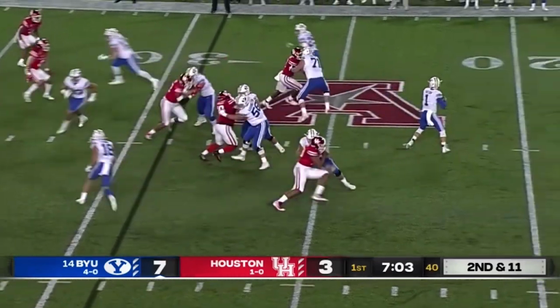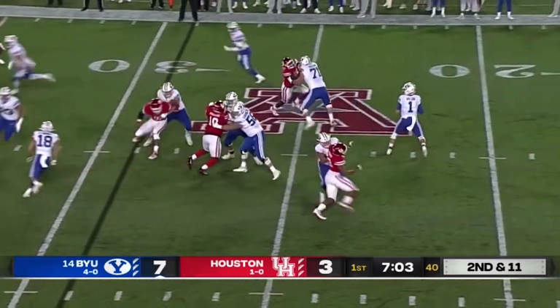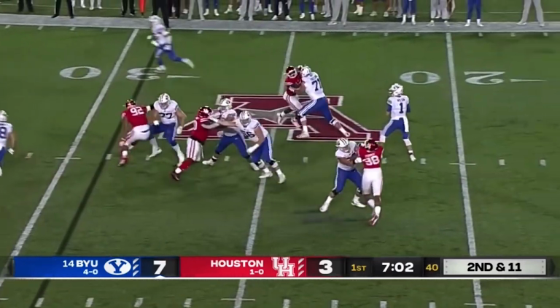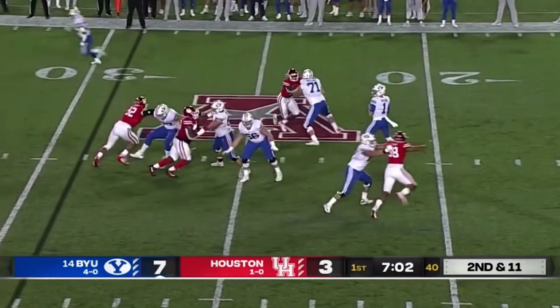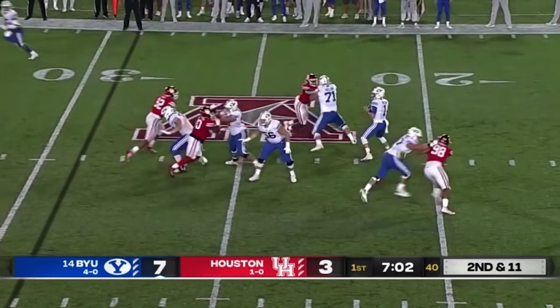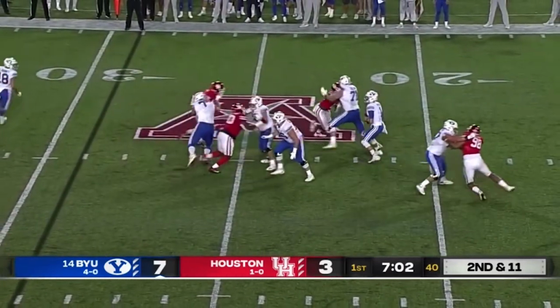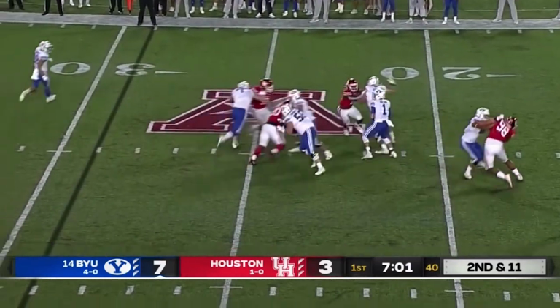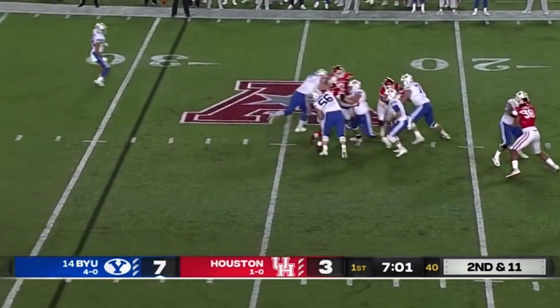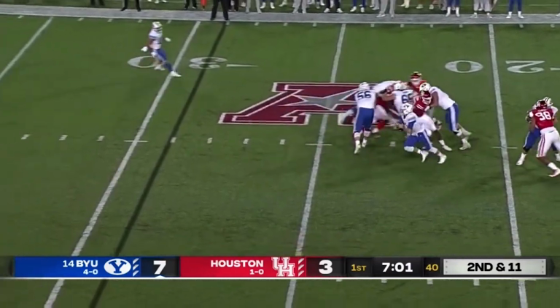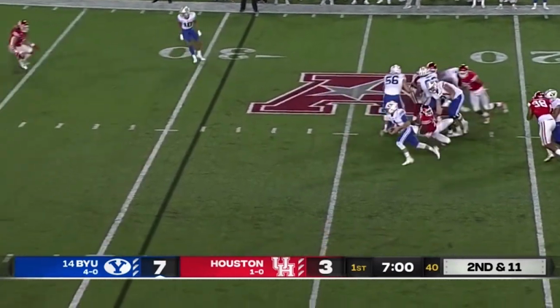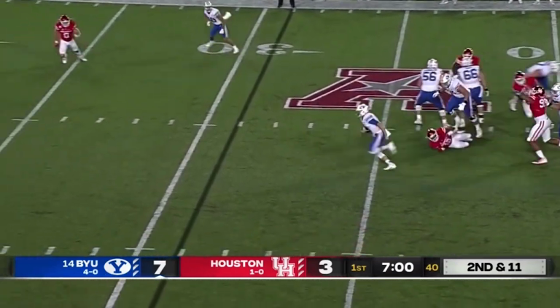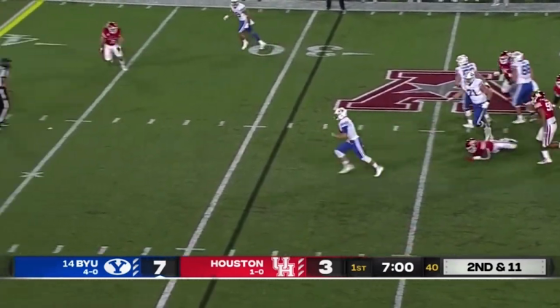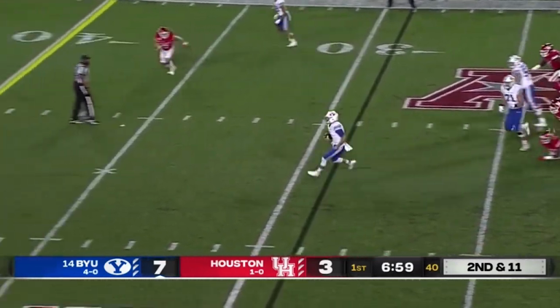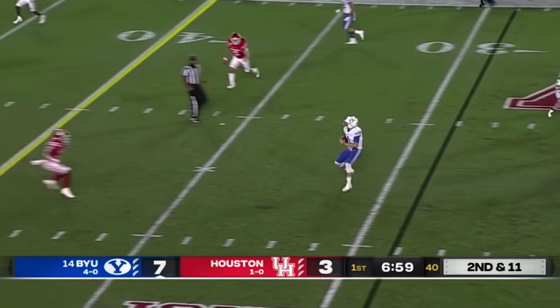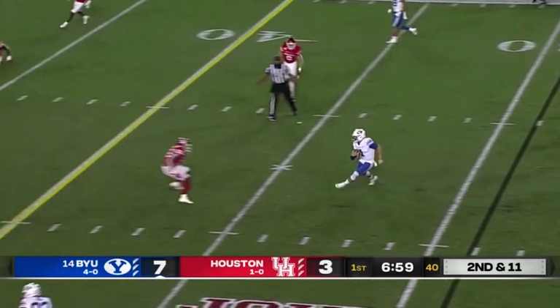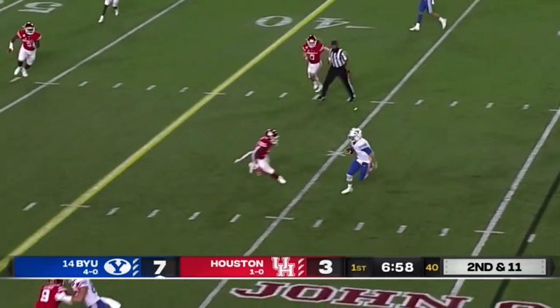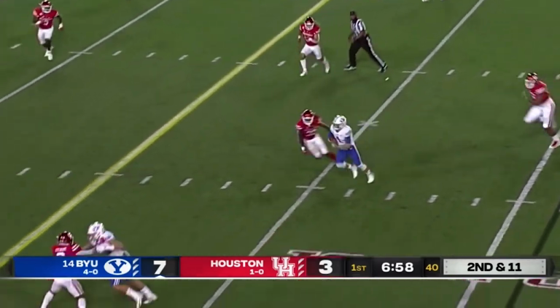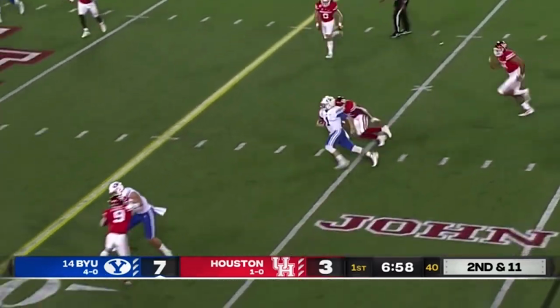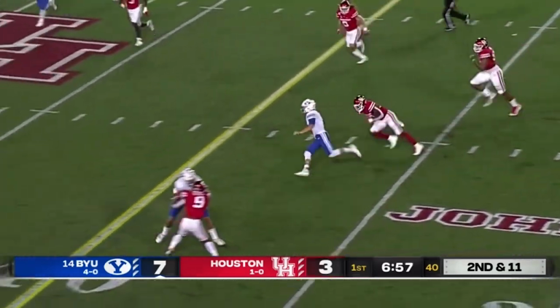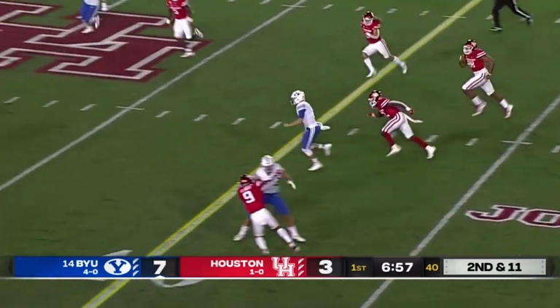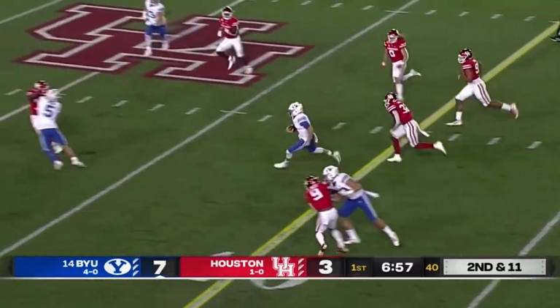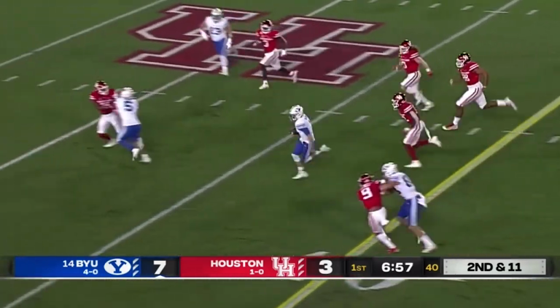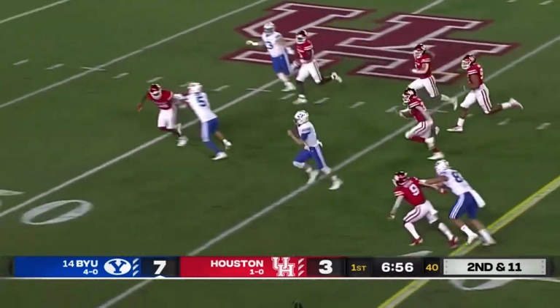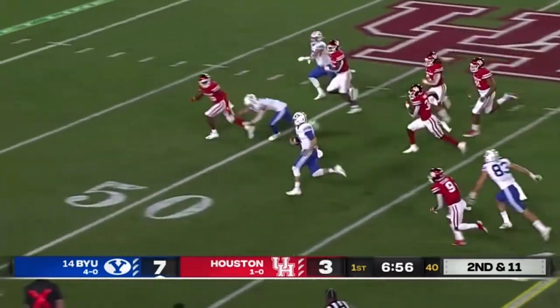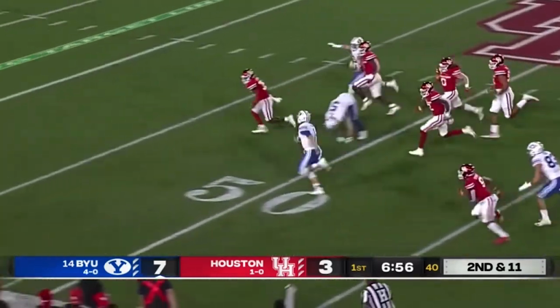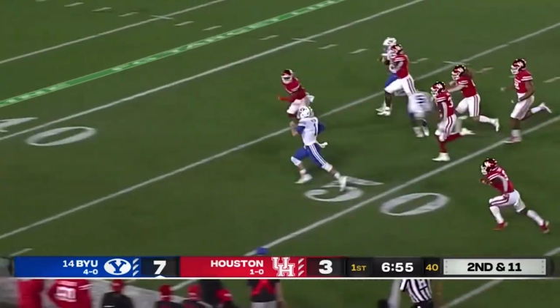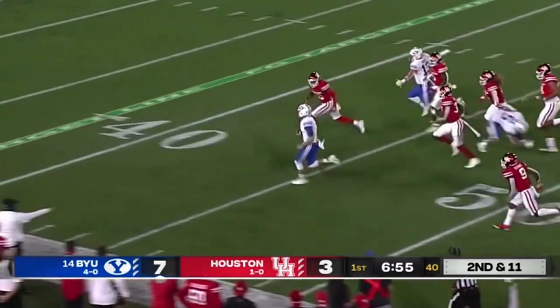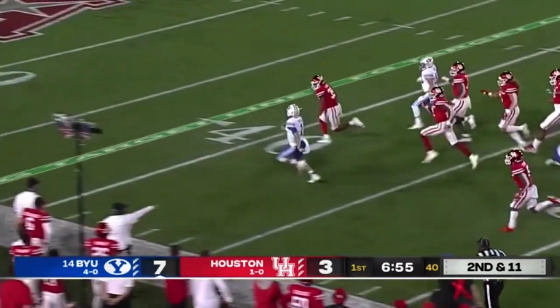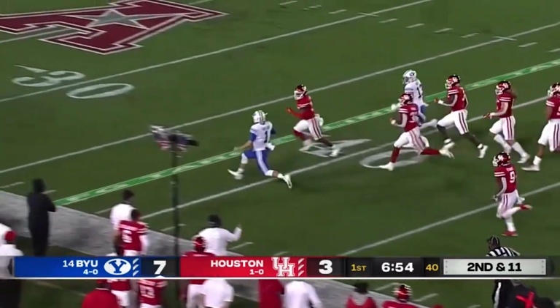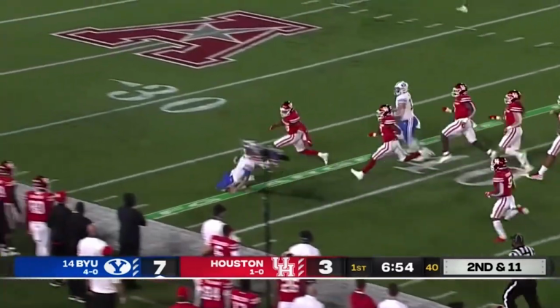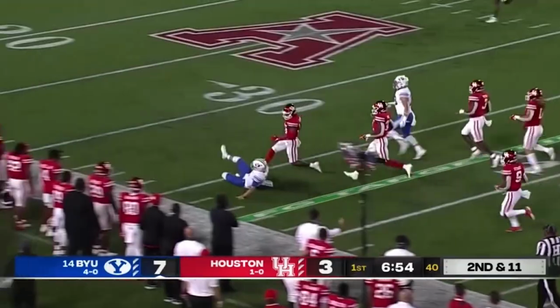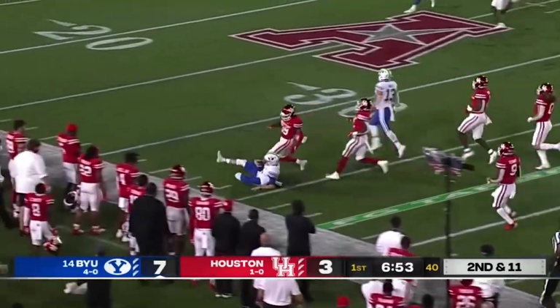Zach looks right, pumps right, now middle, now chased — now takes off. Looks to juke a defender and does. First down and more, there he goes! Midfield, the 40 of Houston — the slide!